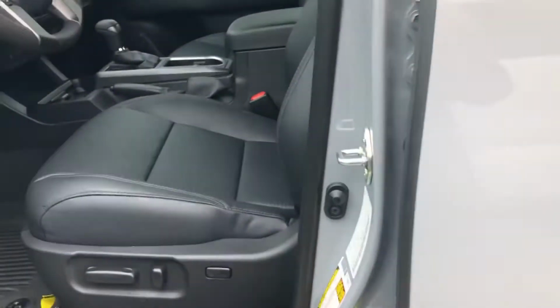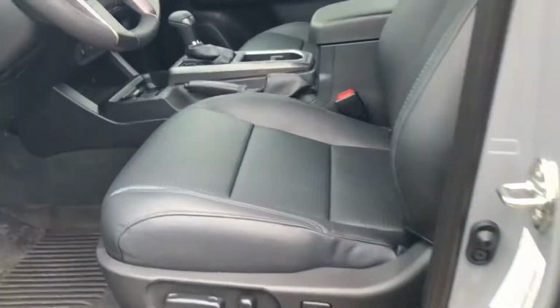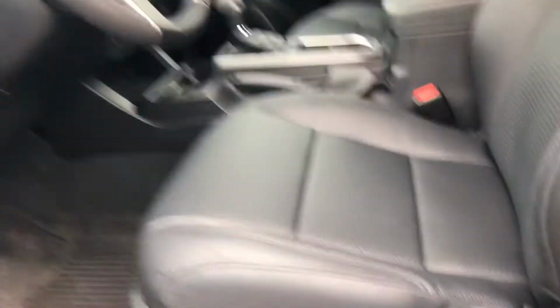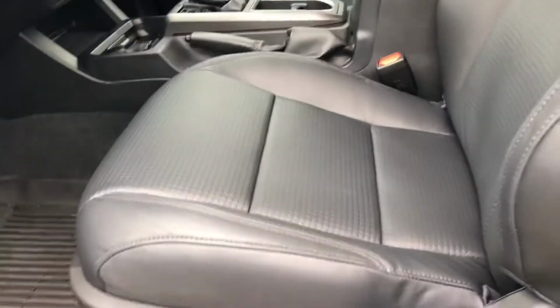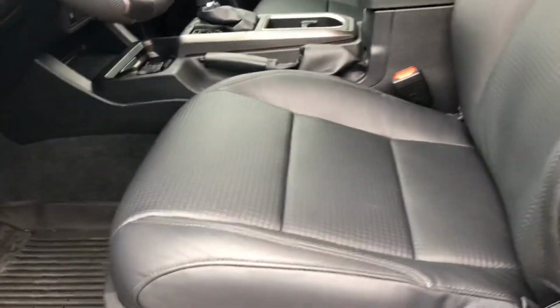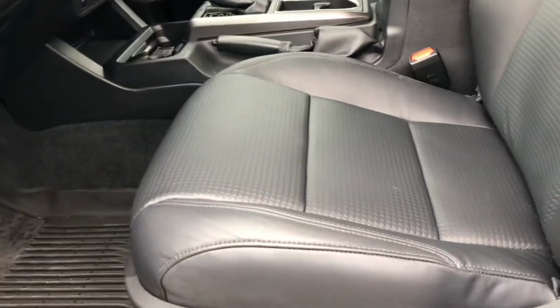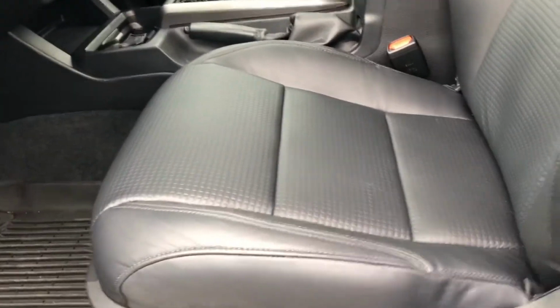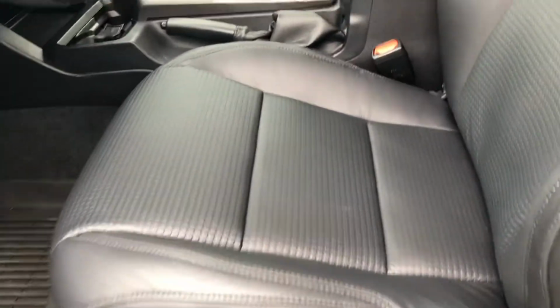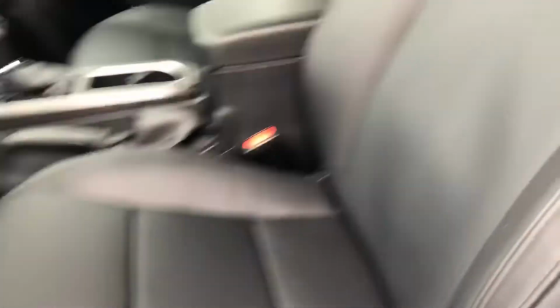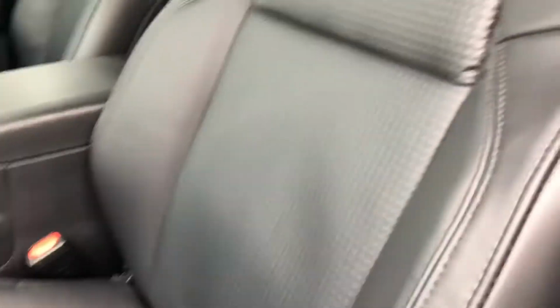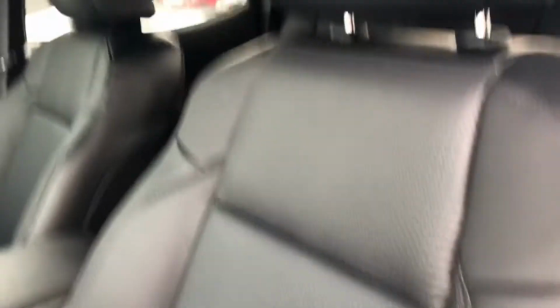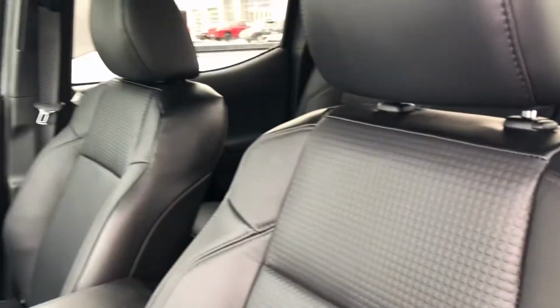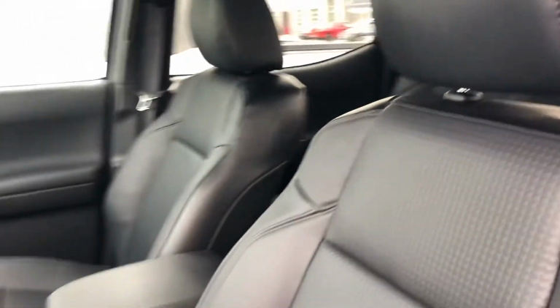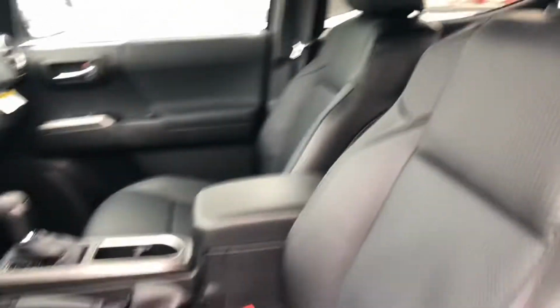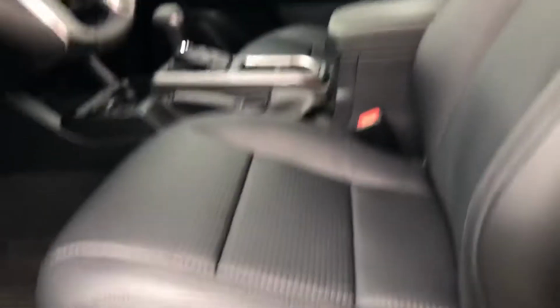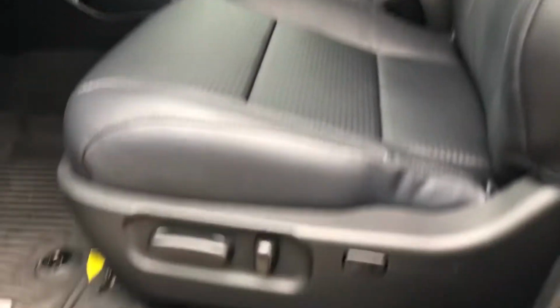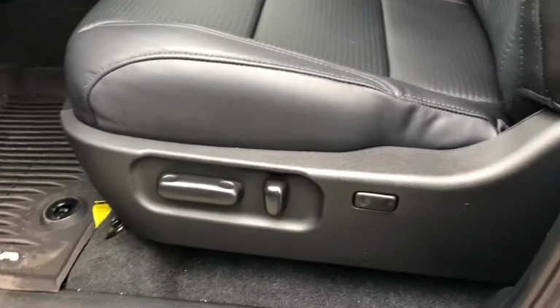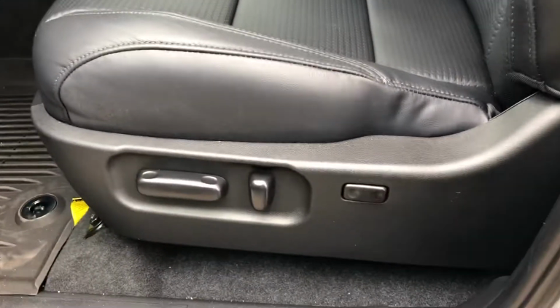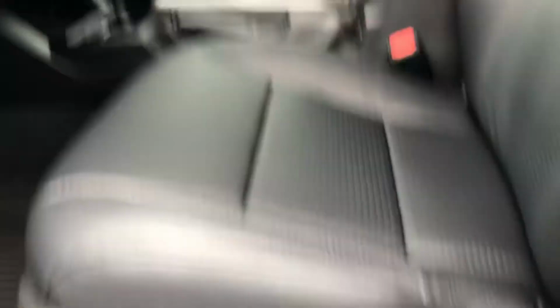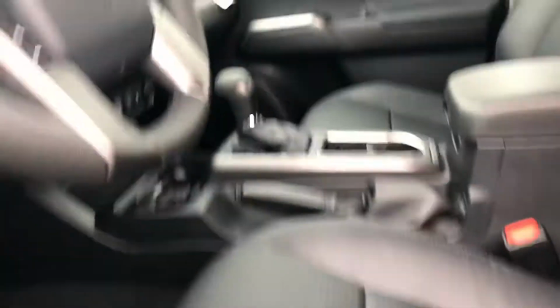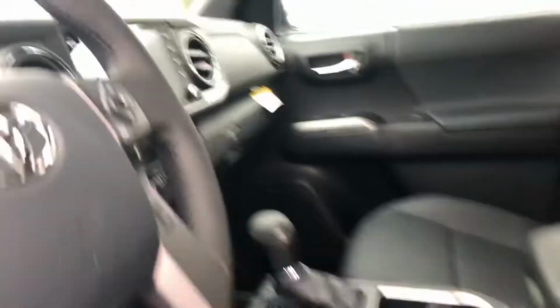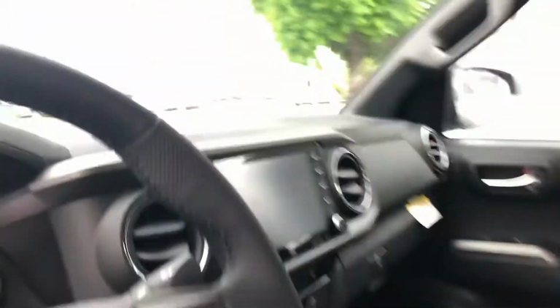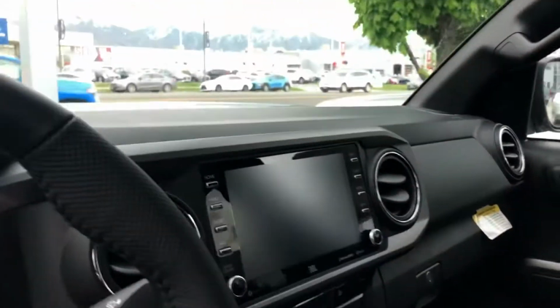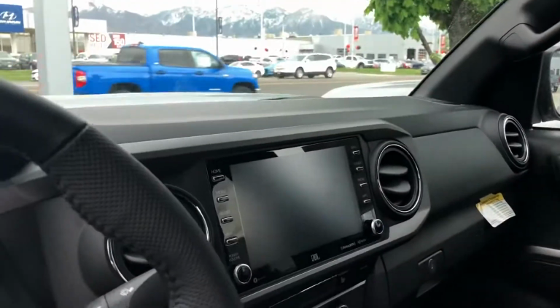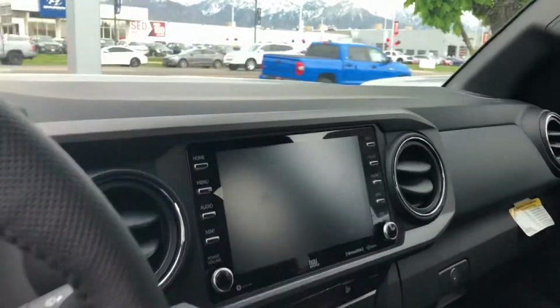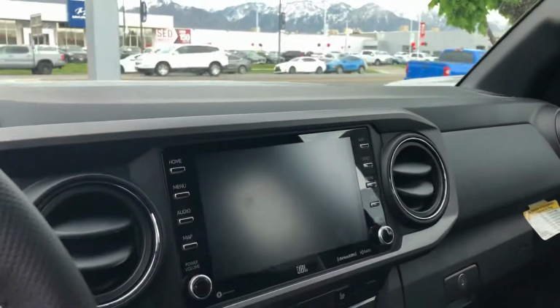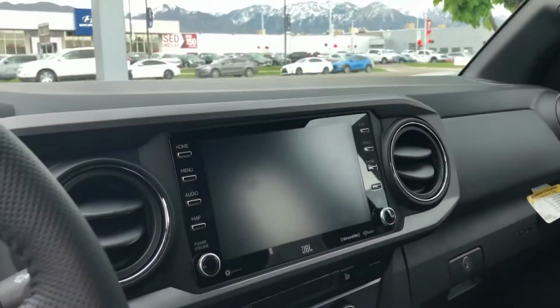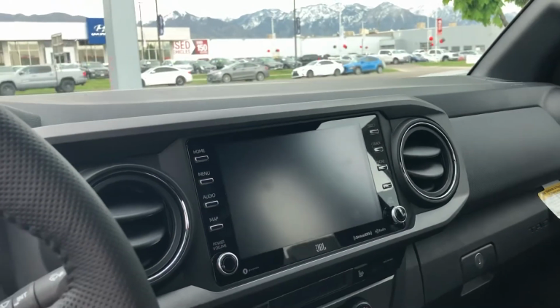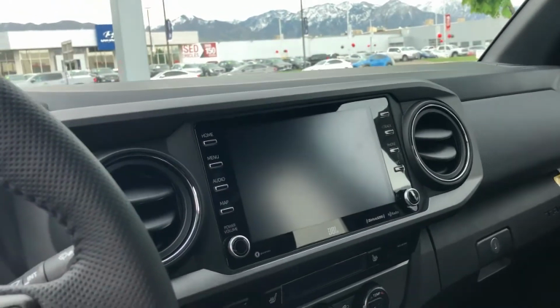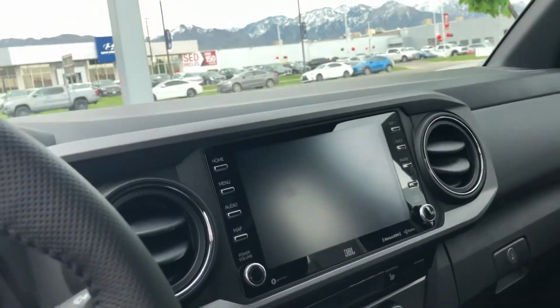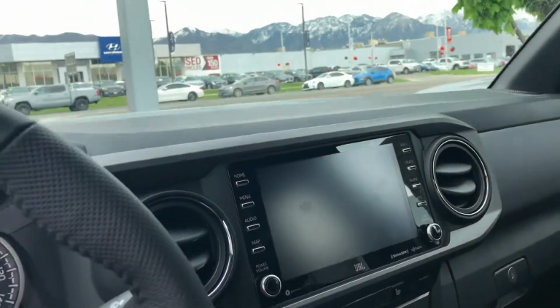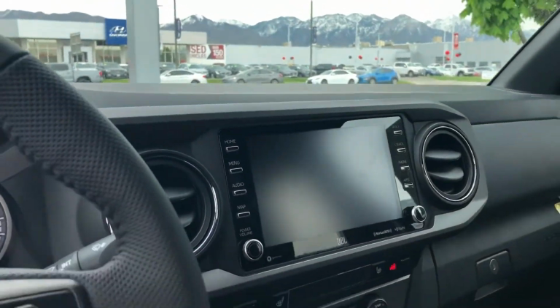Starting off with the interior, you have your premium package which gives you your black leather seats, power driver seat with lumbar support, touchscreen display that has Apple CarPlay, Bluetooth, and Android Auto.